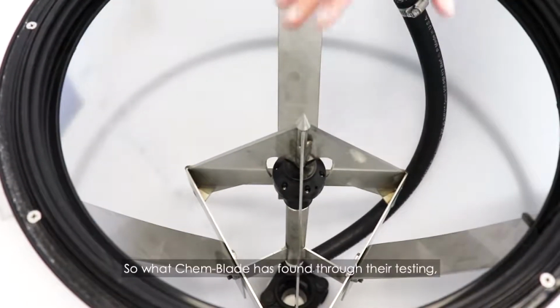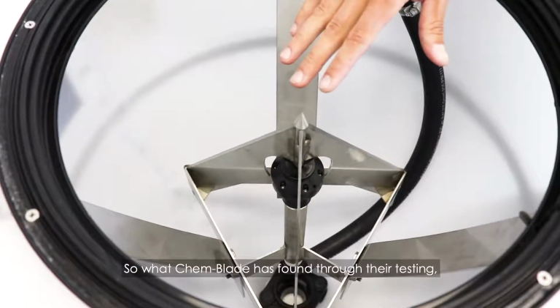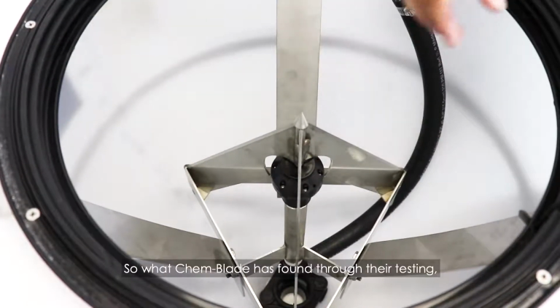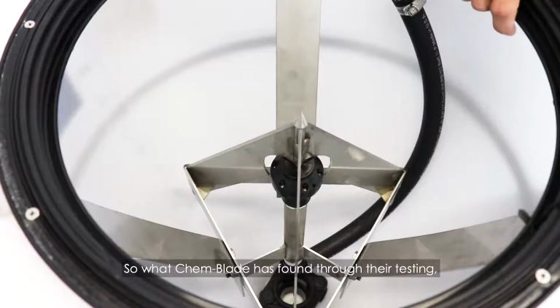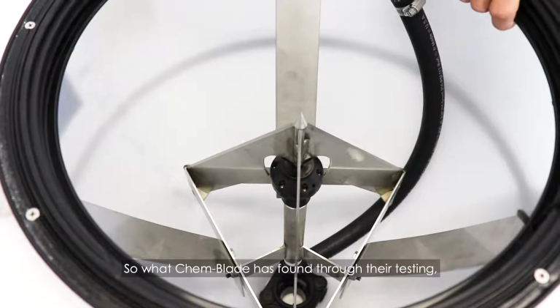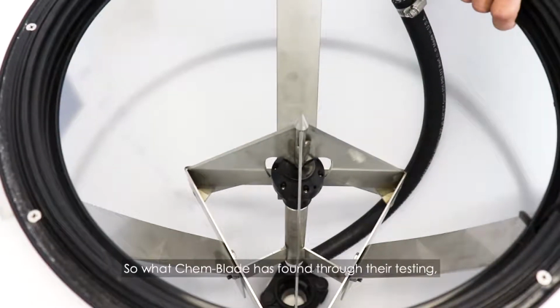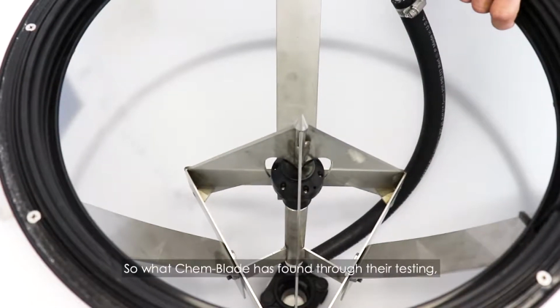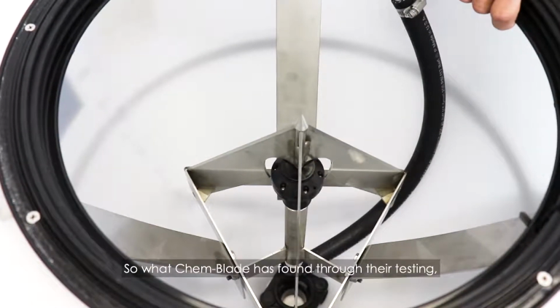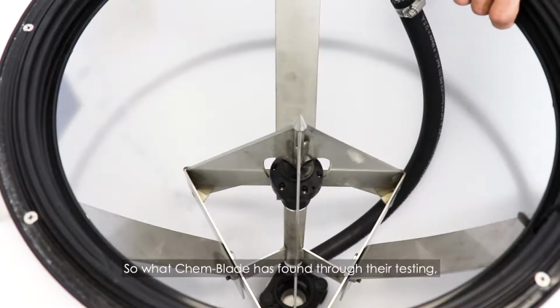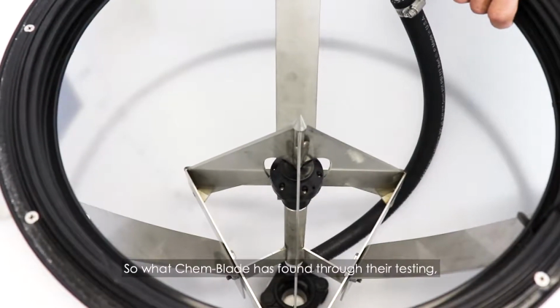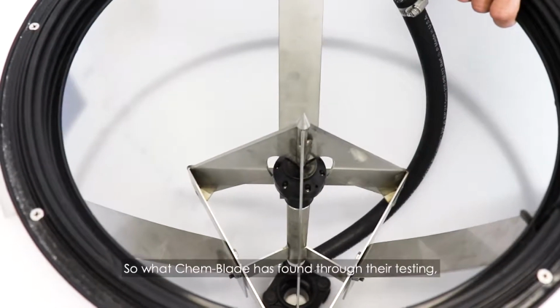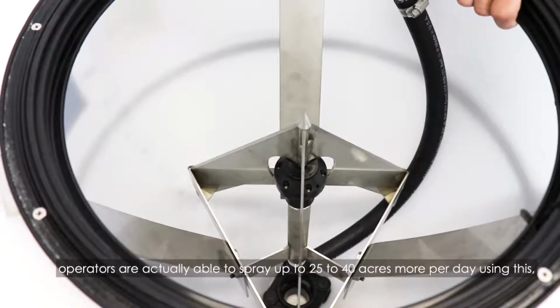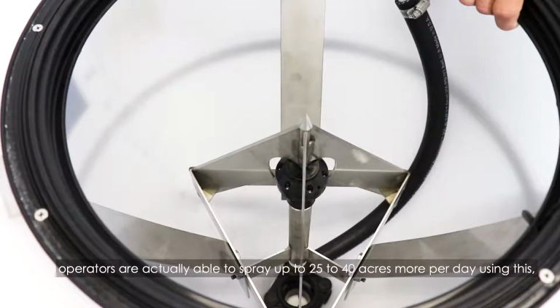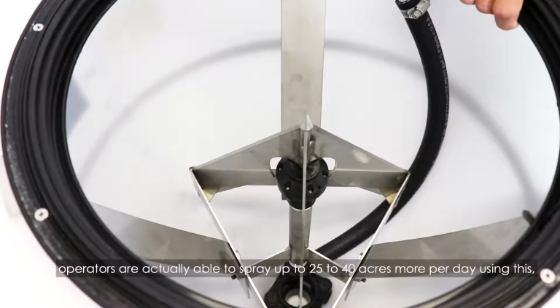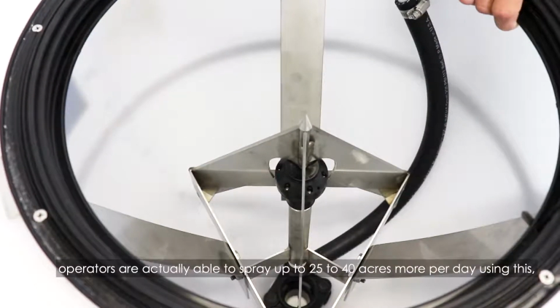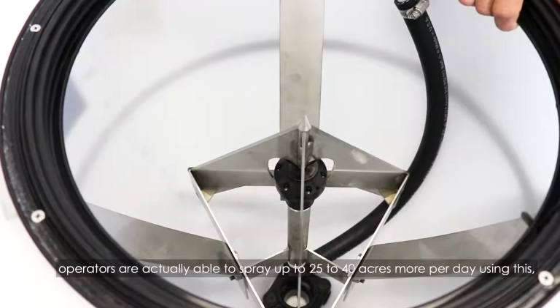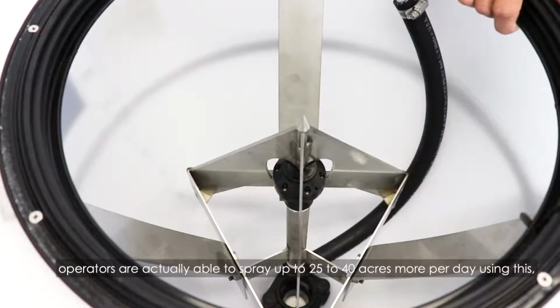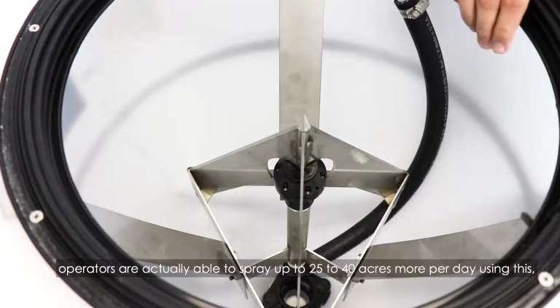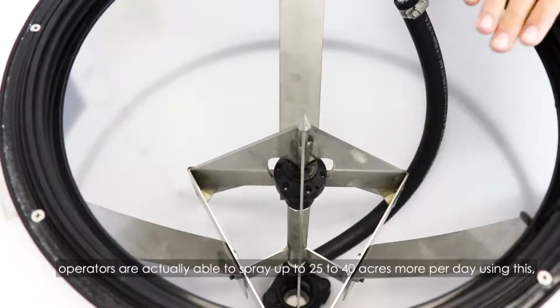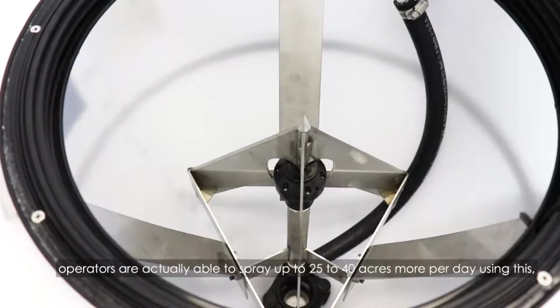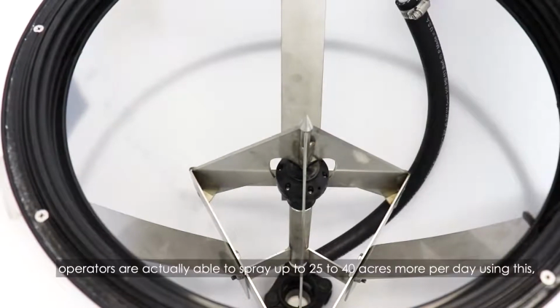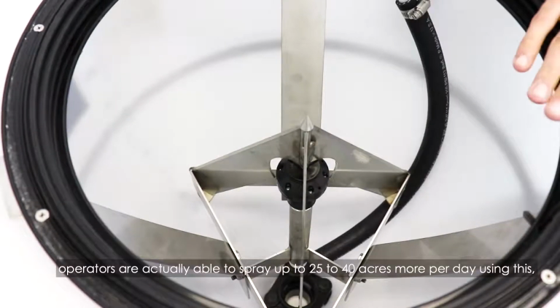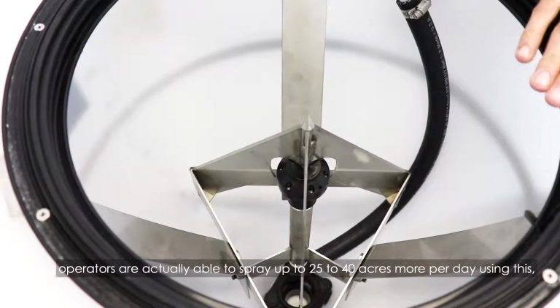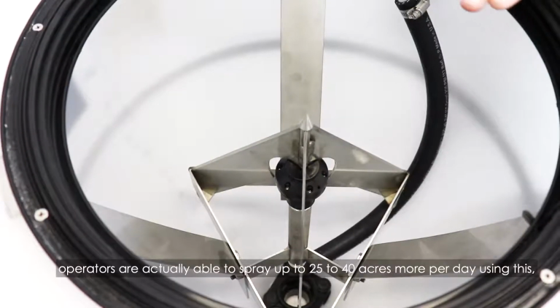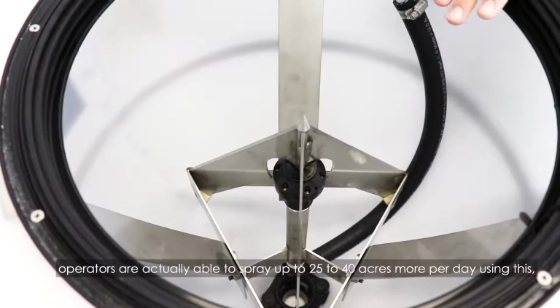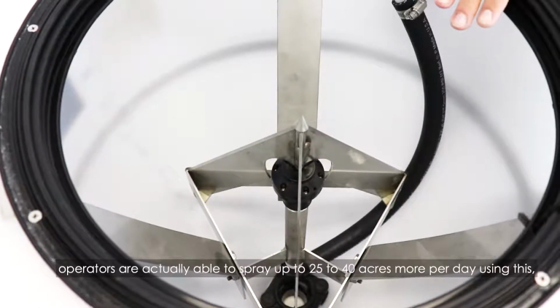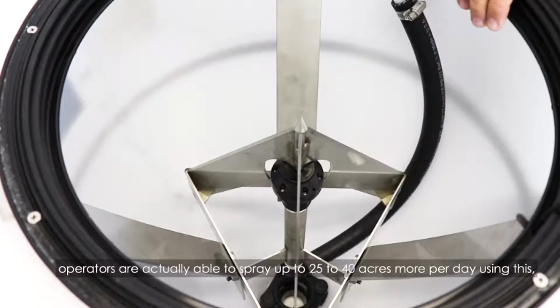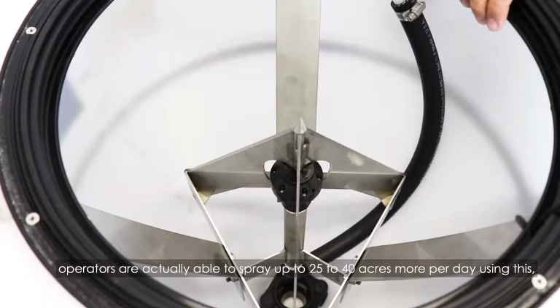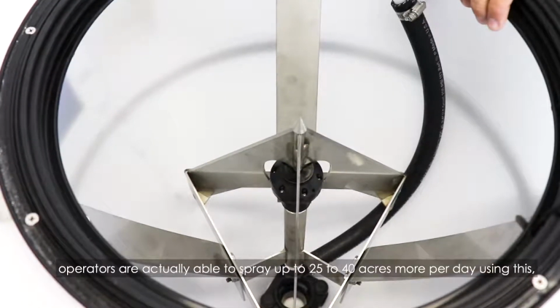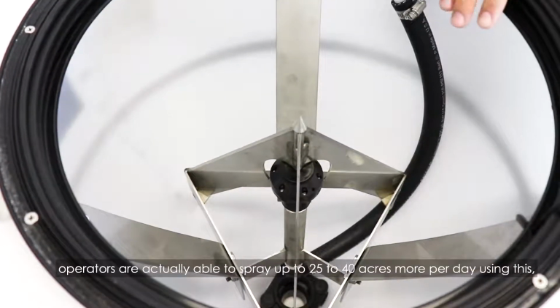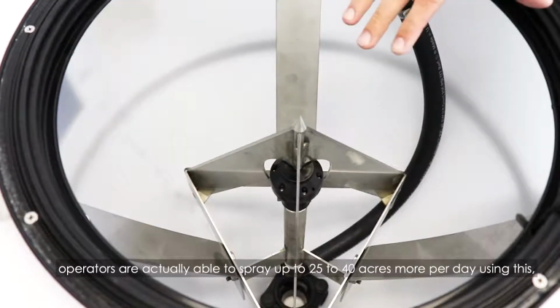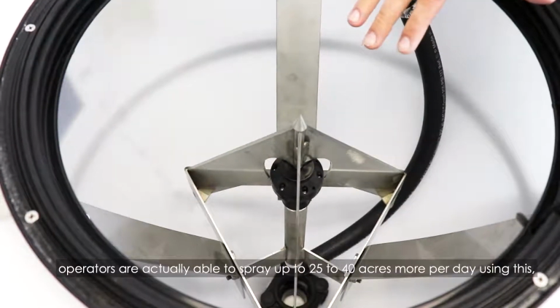What chem blade has found through their testing is that operators are actually able to spray up to 25 to 40 acres more per day using this.